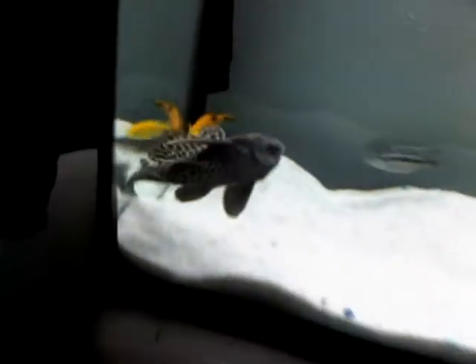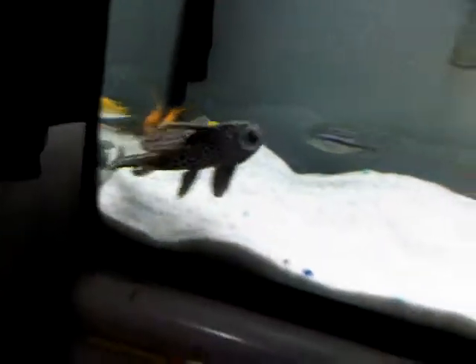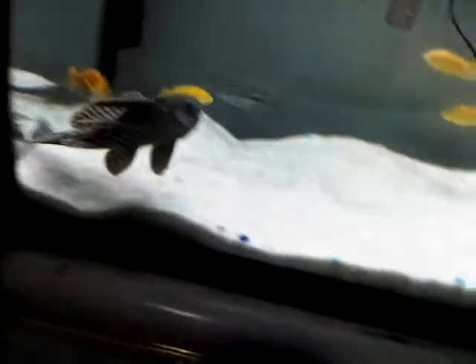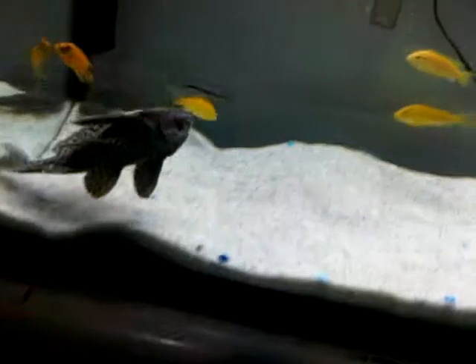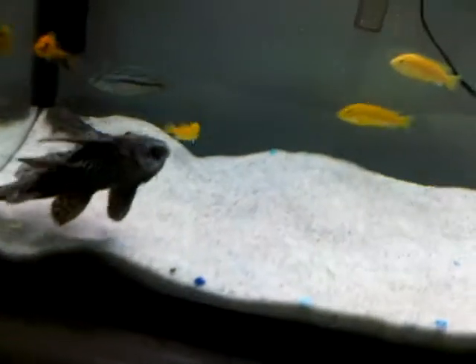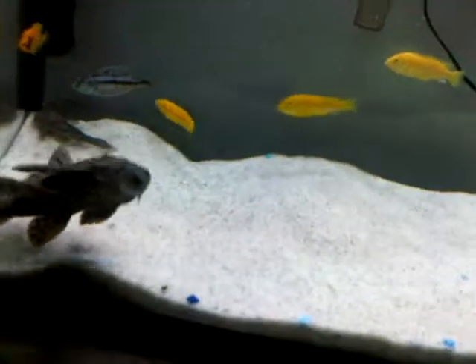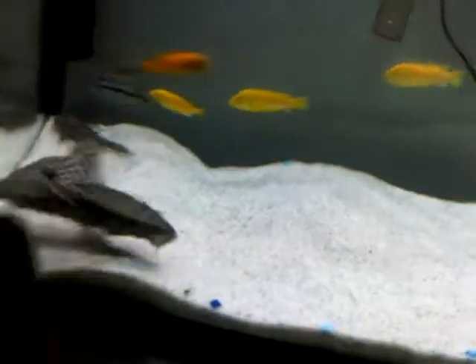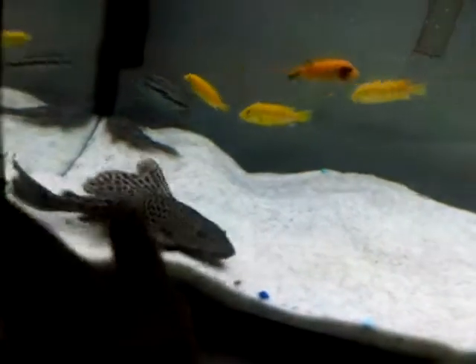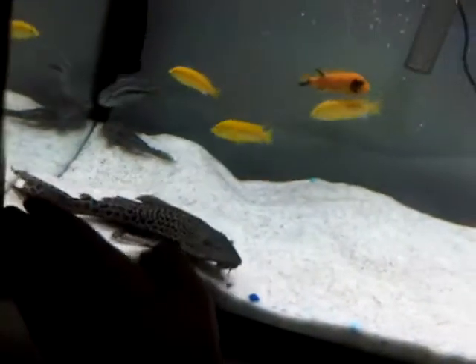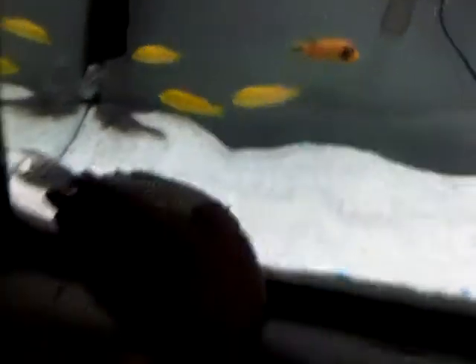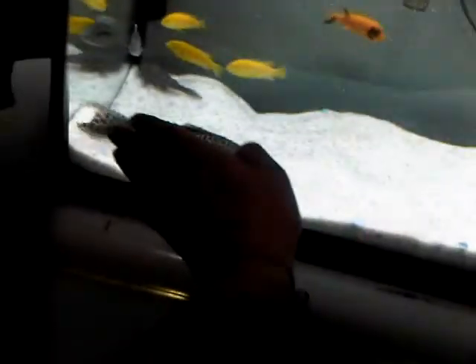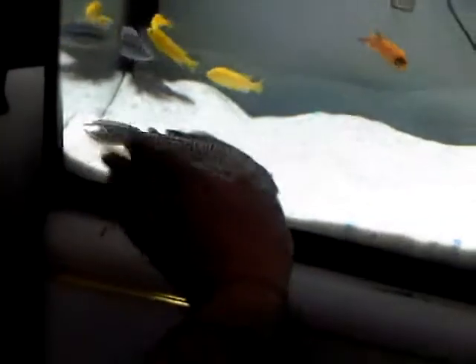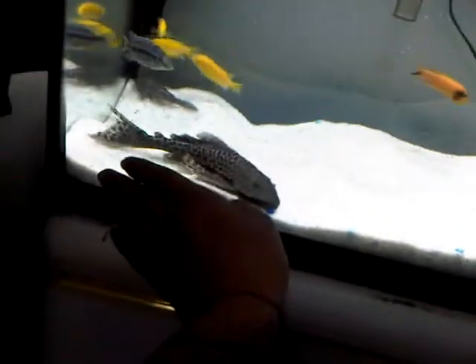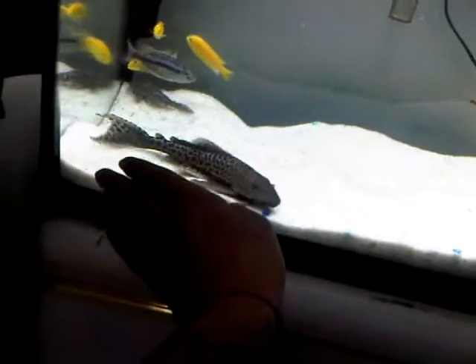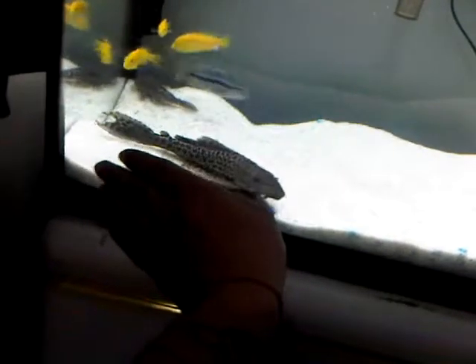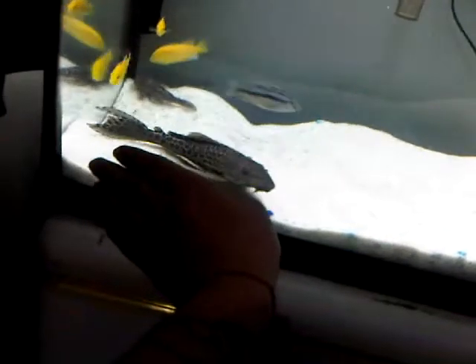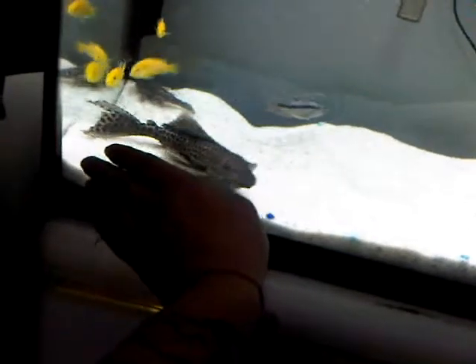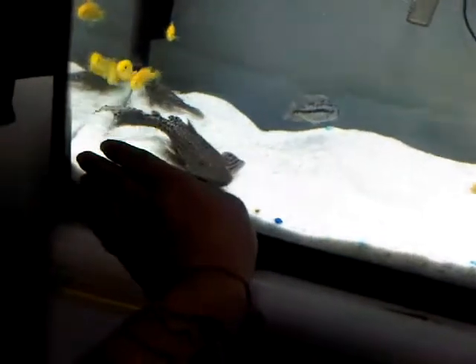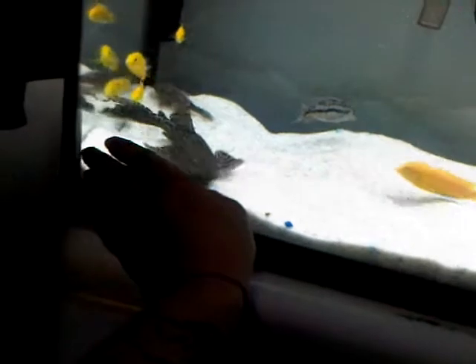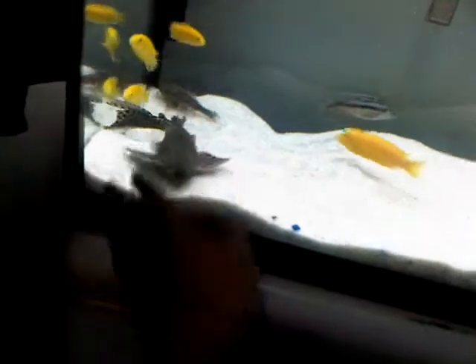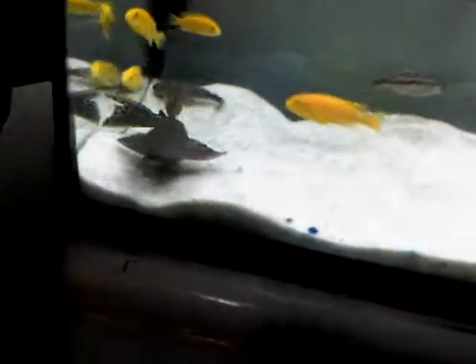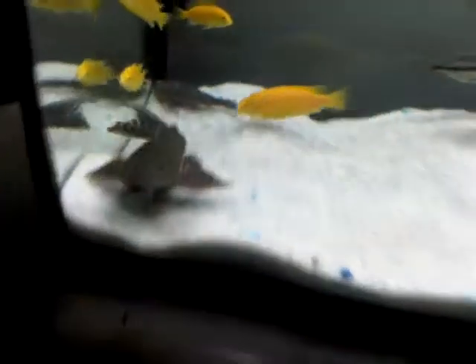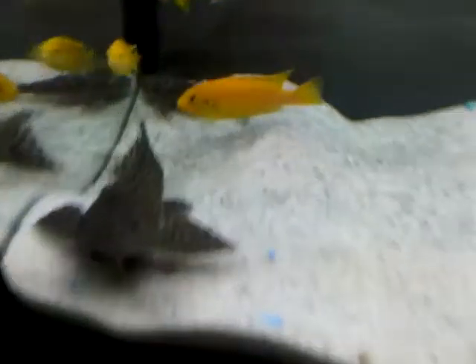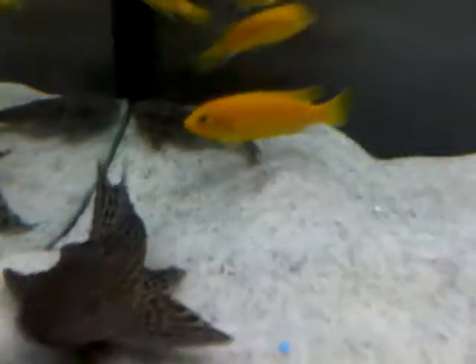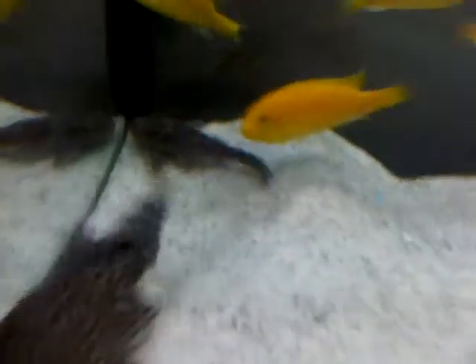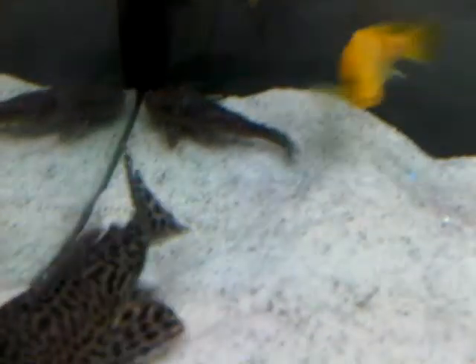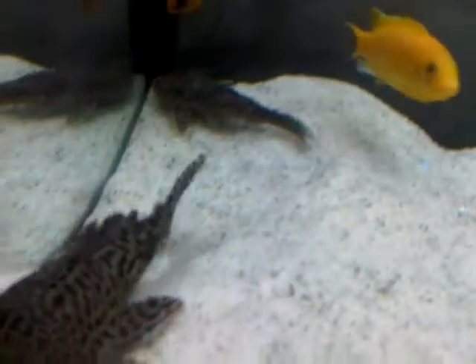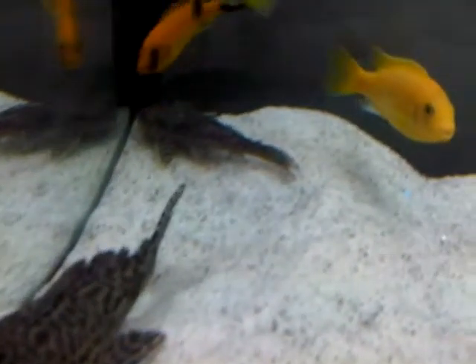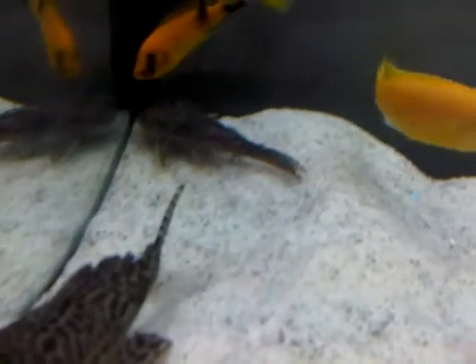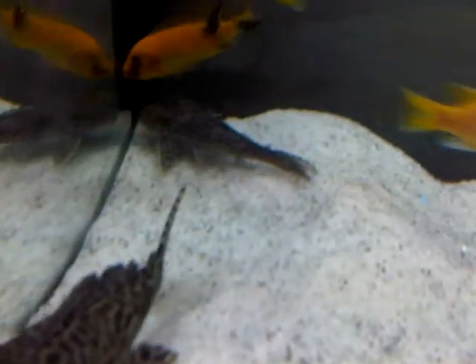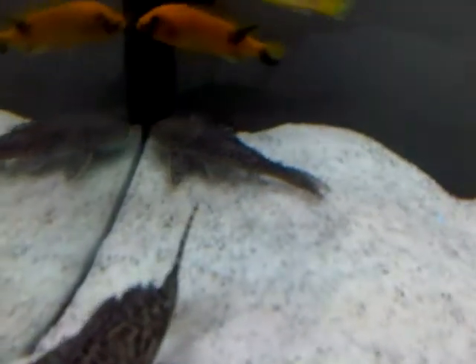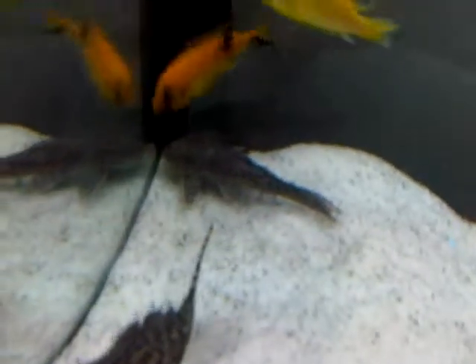I'm just going to see if I can get him up on the glass. As you guys can see there, he's quite a big boy. There's also another pleco behind him over here.